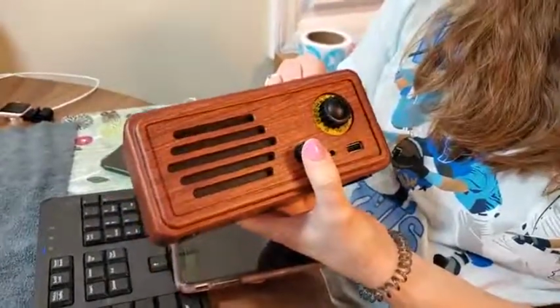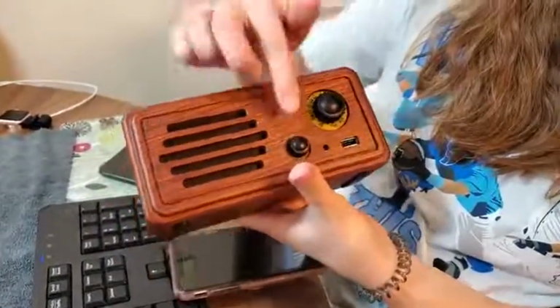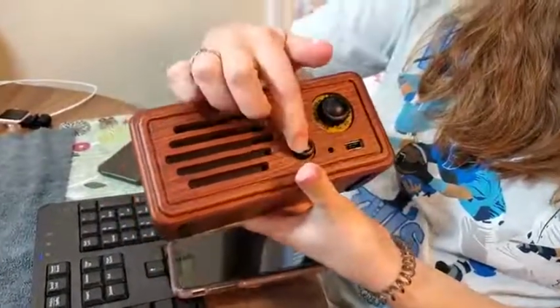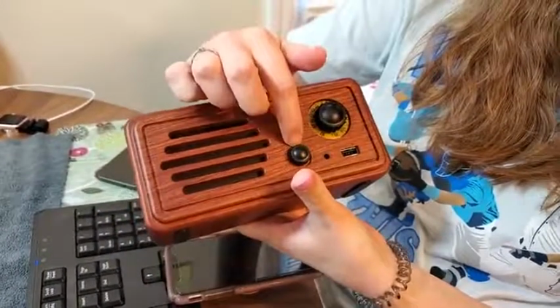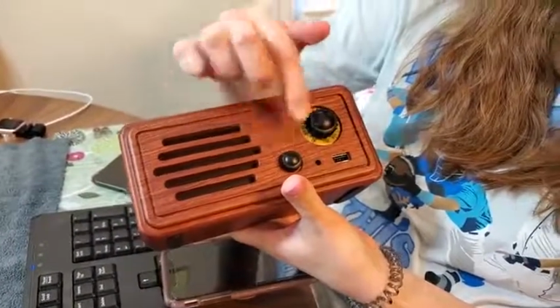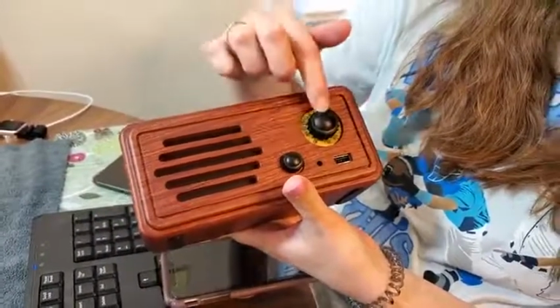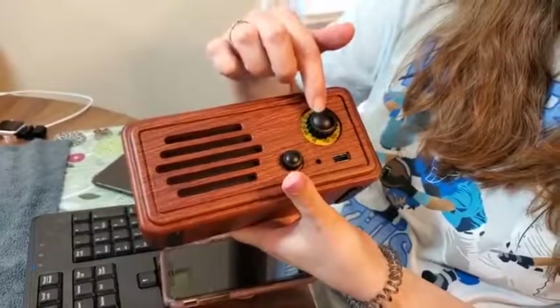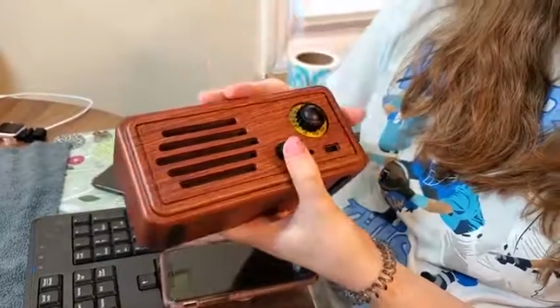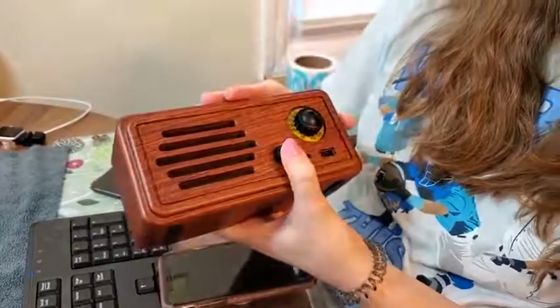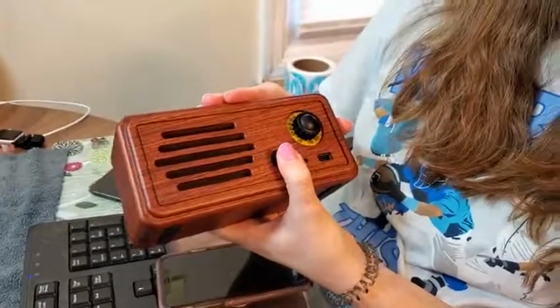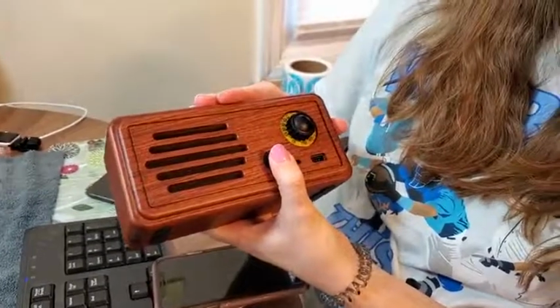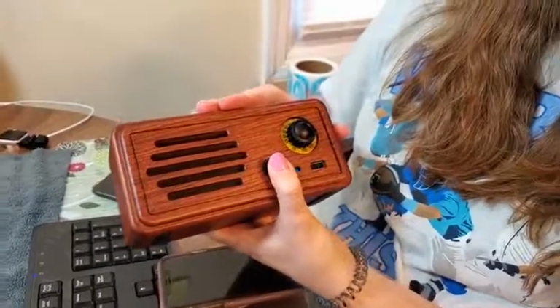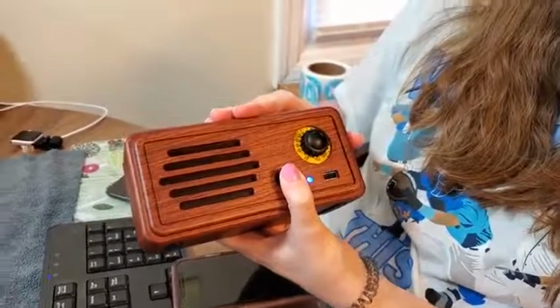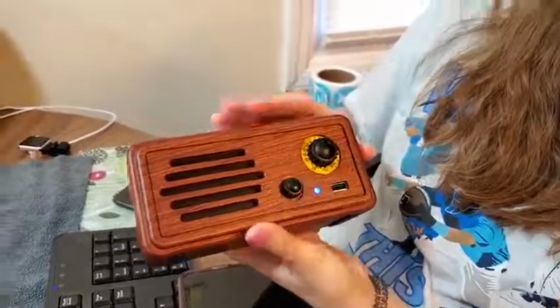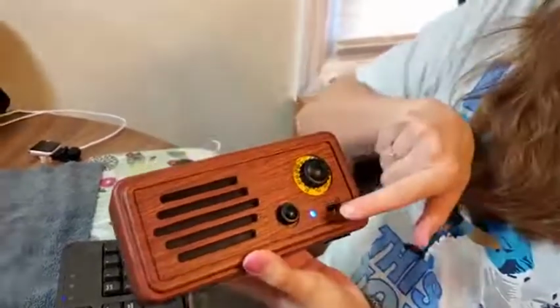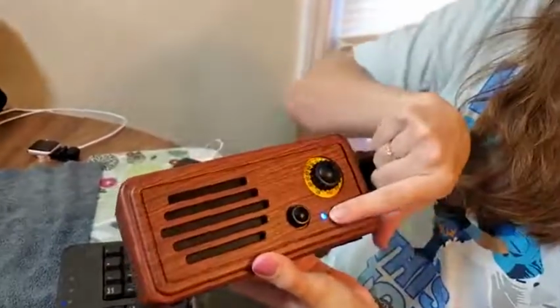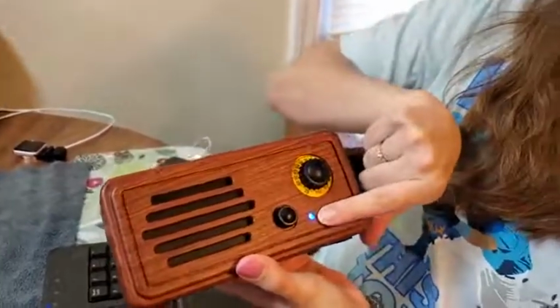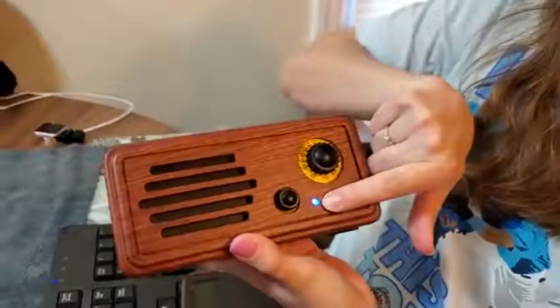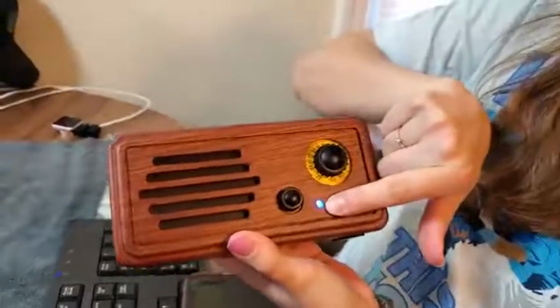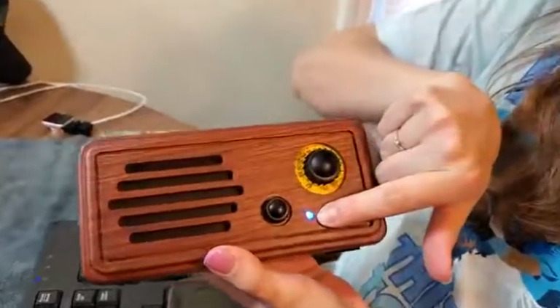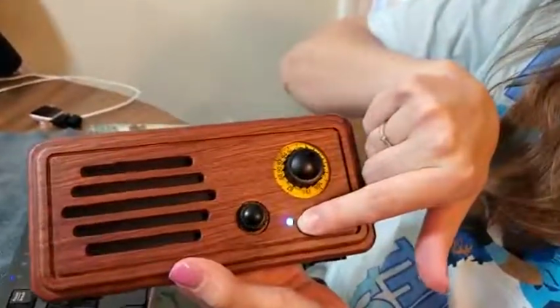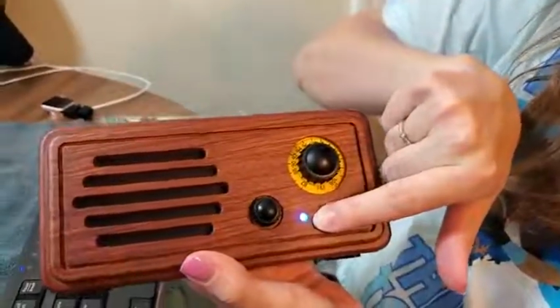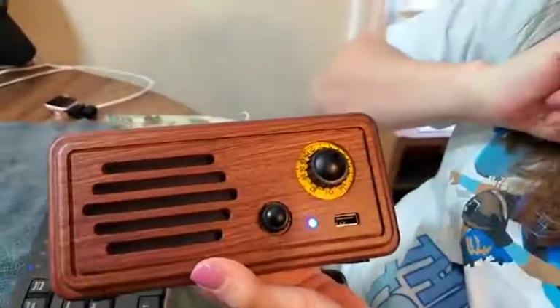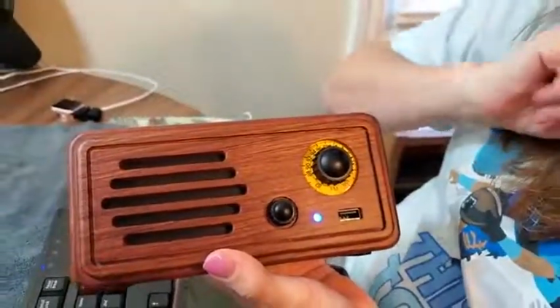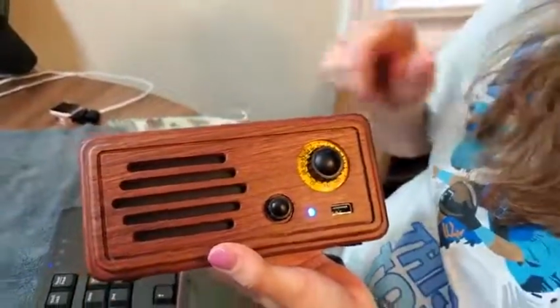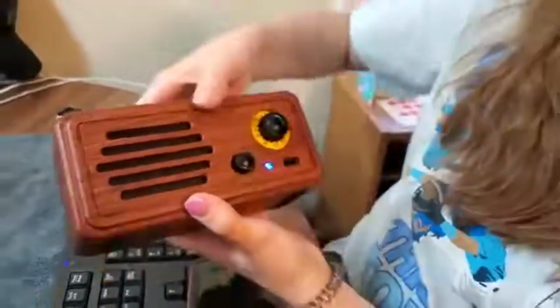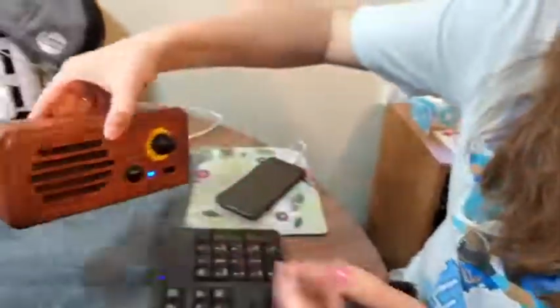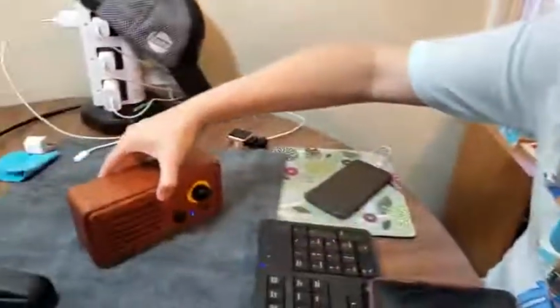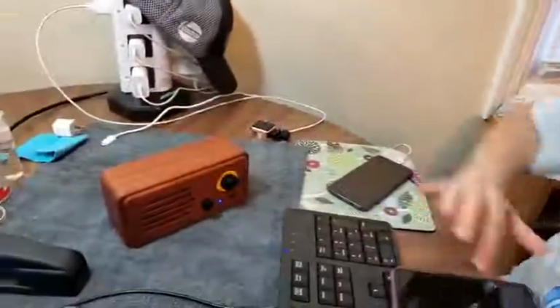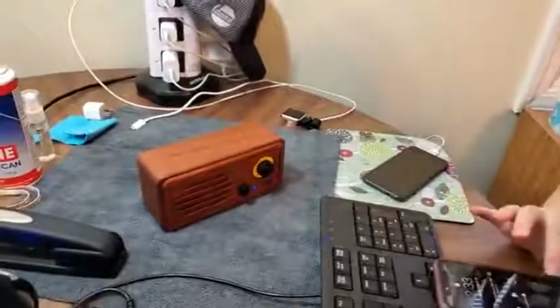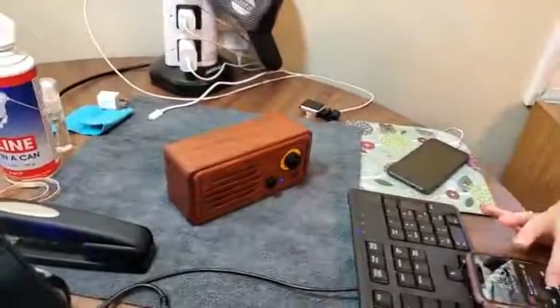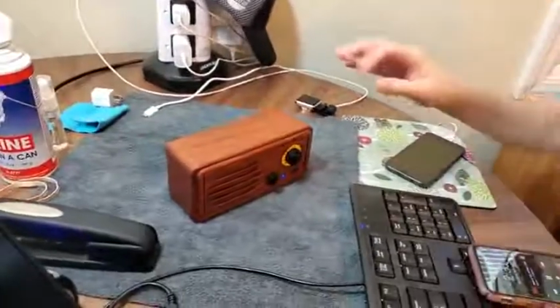So this is your power and your volume, and then this is your tuner. If I power it on, that little light — it's blue — showing that it's on Bluetooth and it's paired. I already have it connected to my phone. Let me play a song.